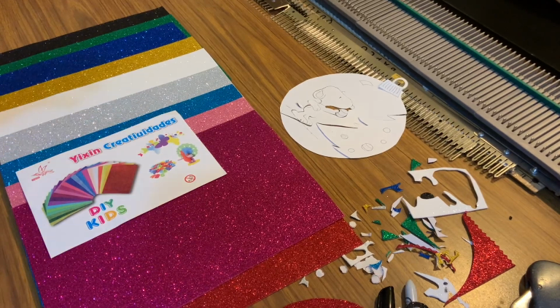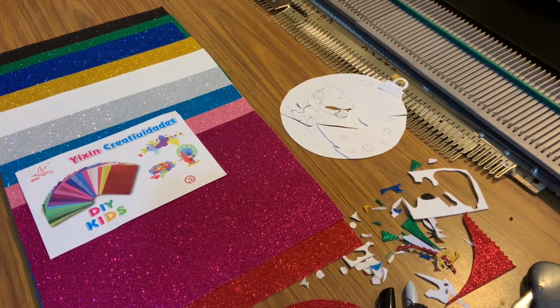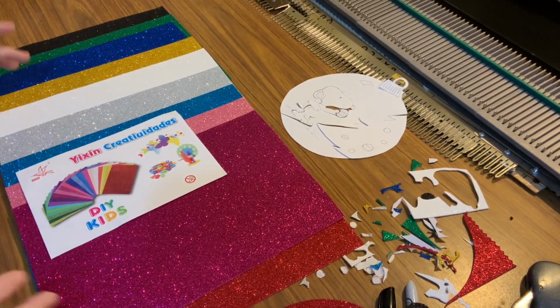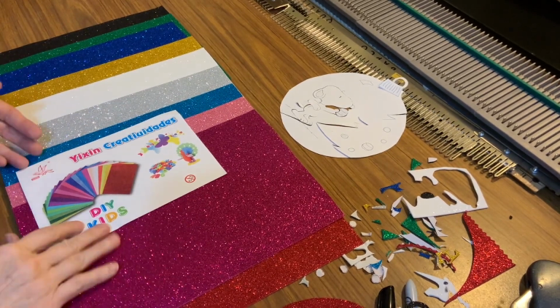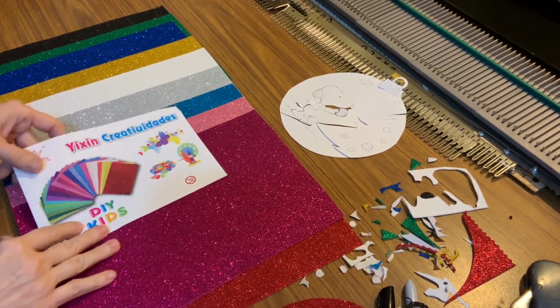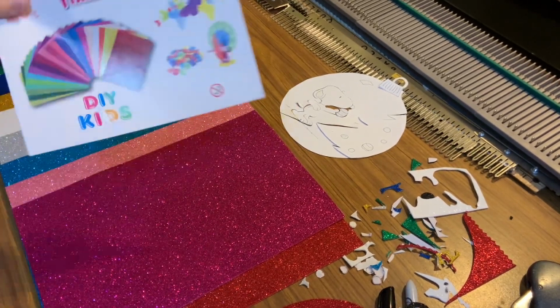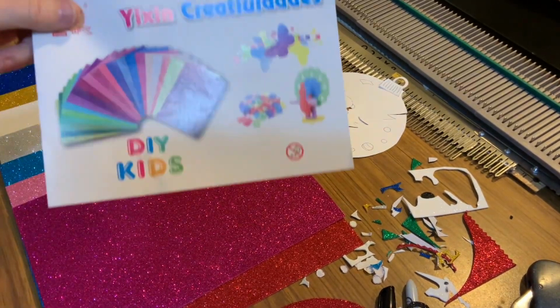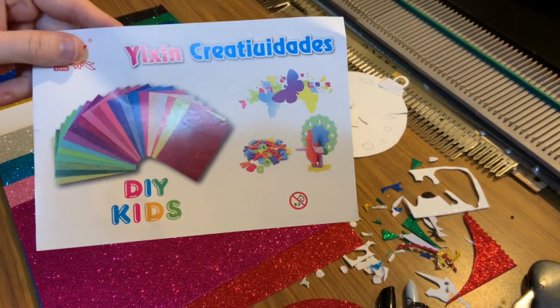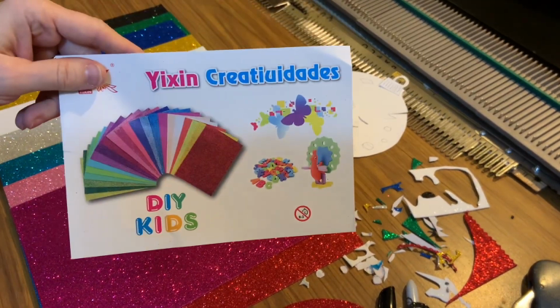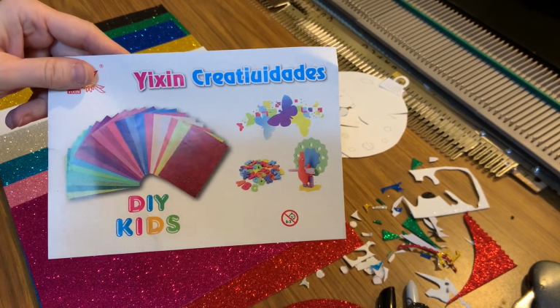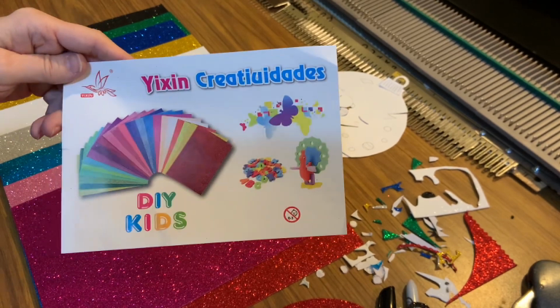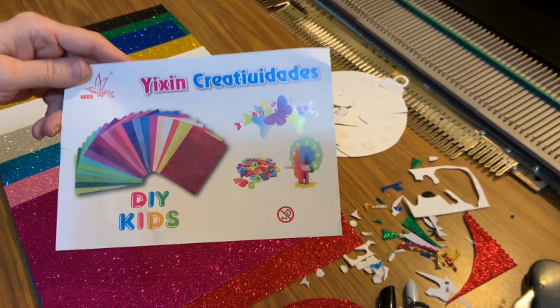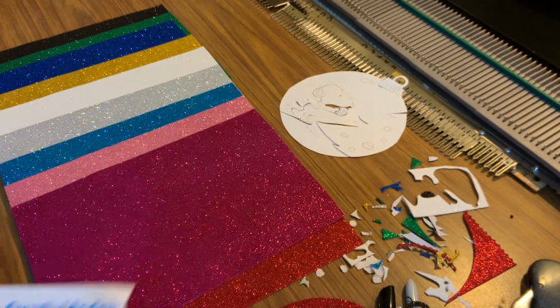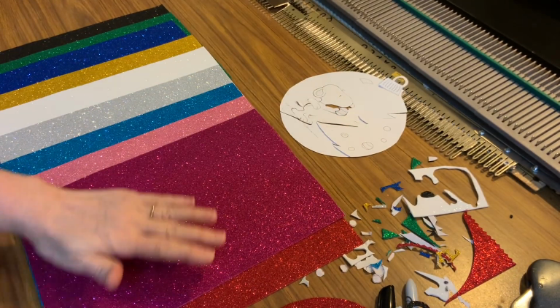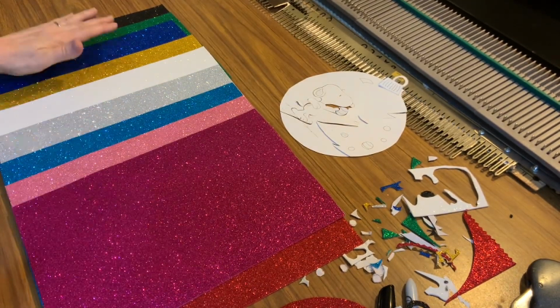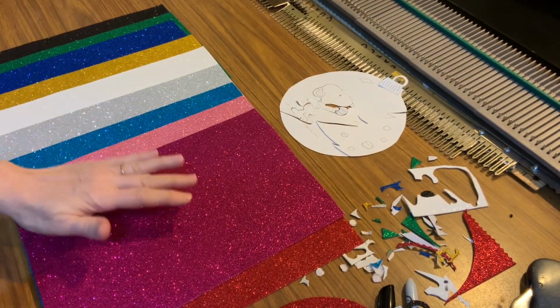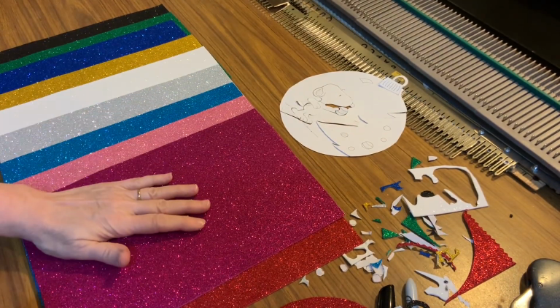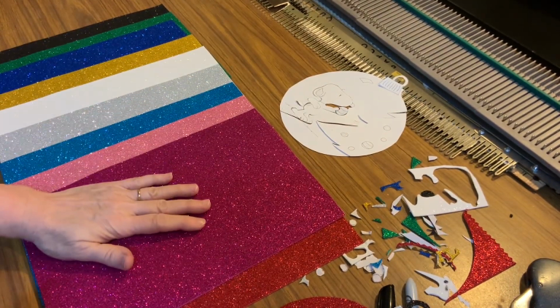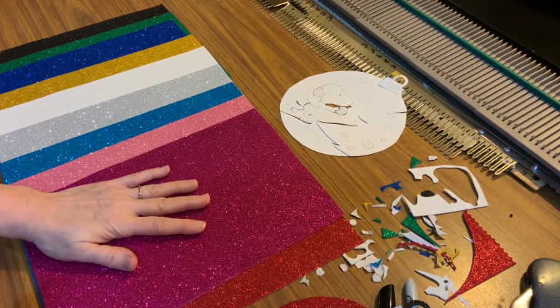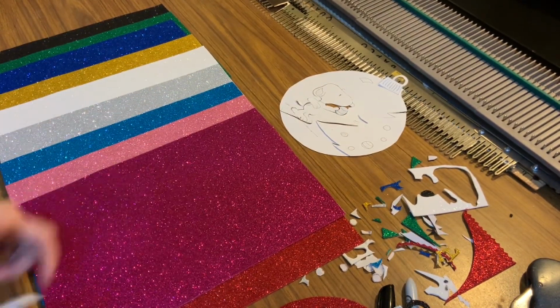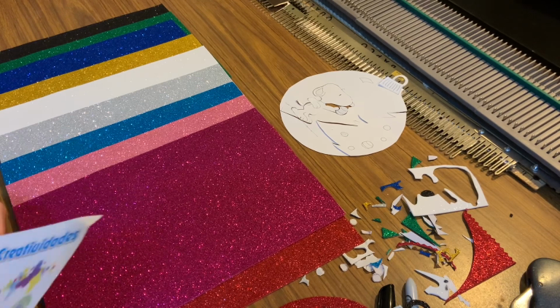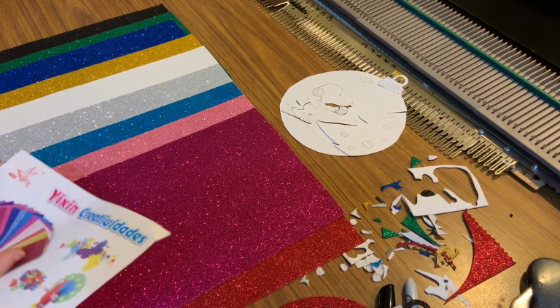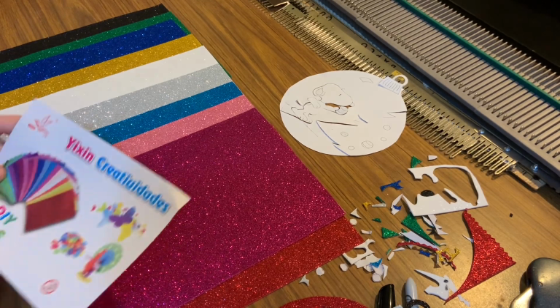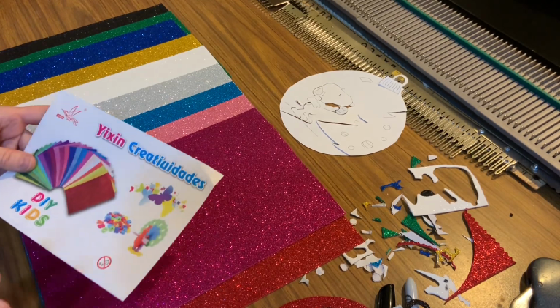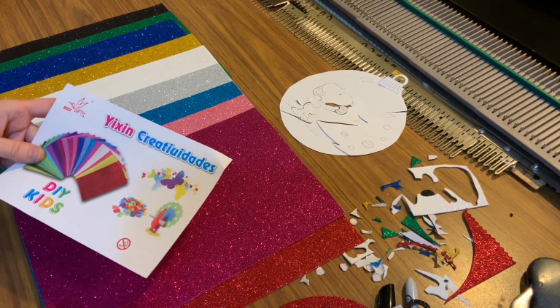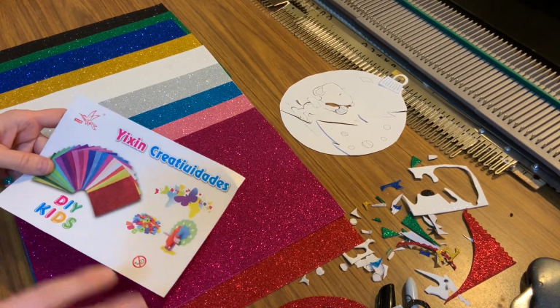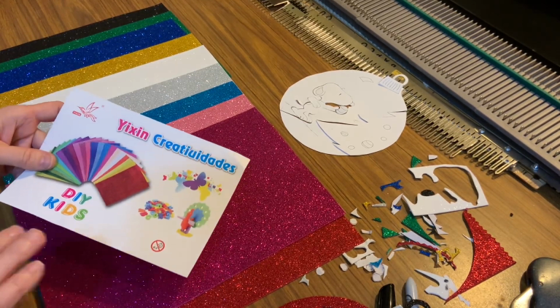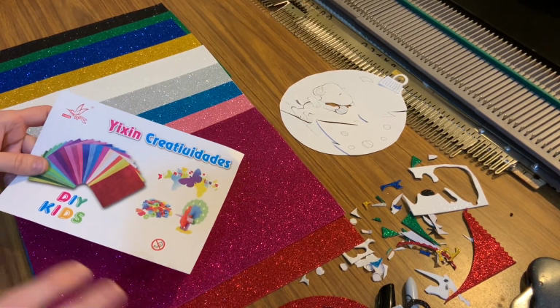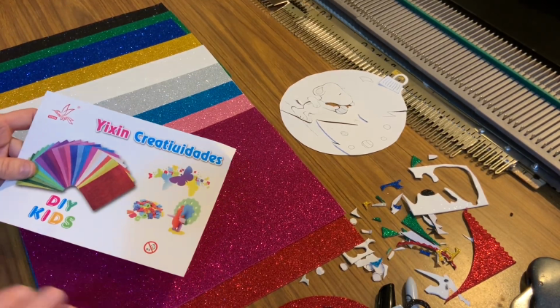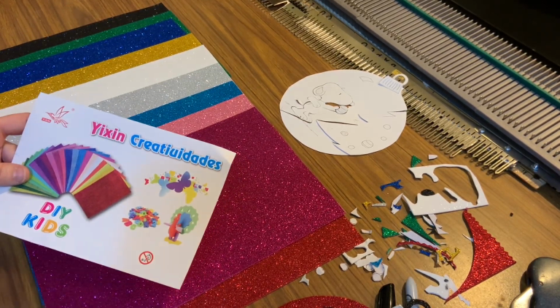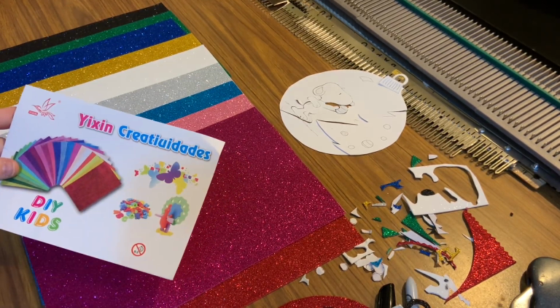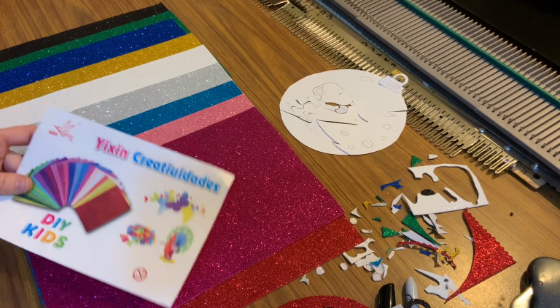This is a review for foam sheets that are adhesive on the back and glittery. There are ten sheets and they come in various sizes. I want to show you what you can do with them with just a pair of scissors — you don't need glue, you don't need a mask, you can do this with kids. It's a lot of fun.